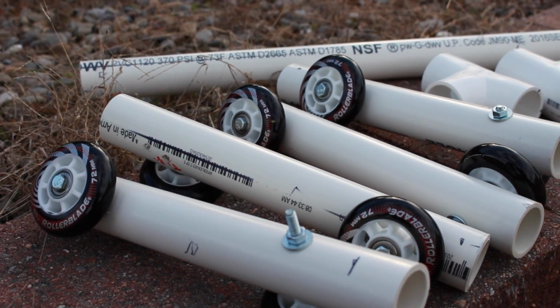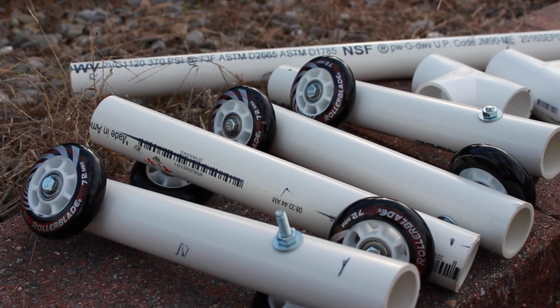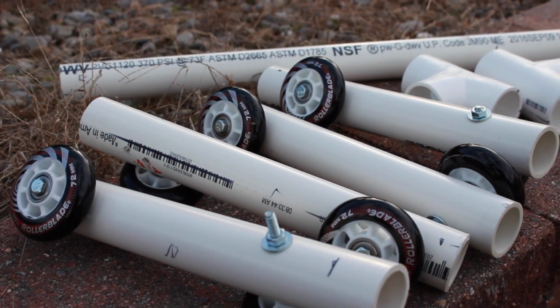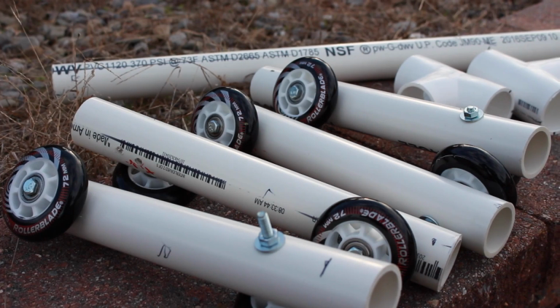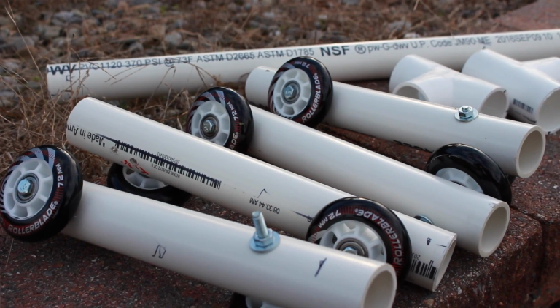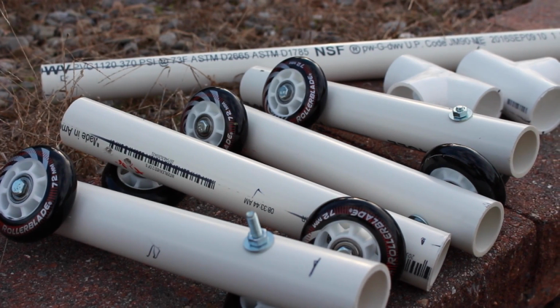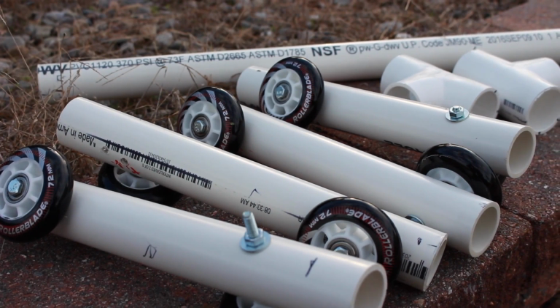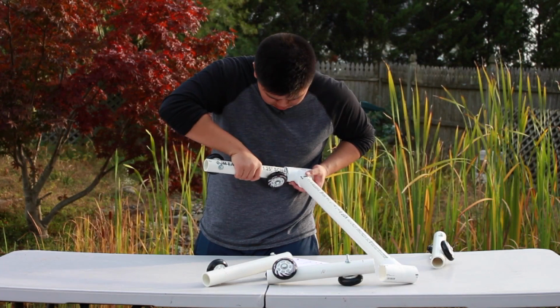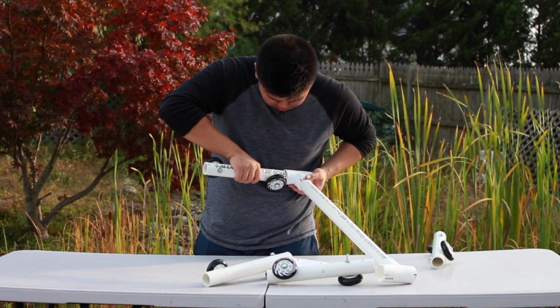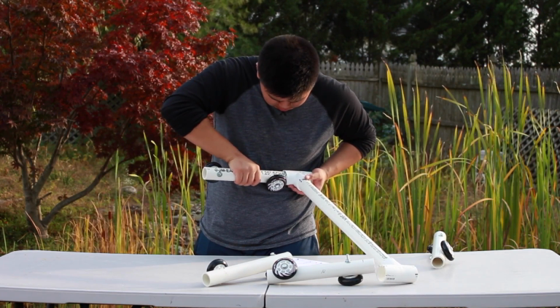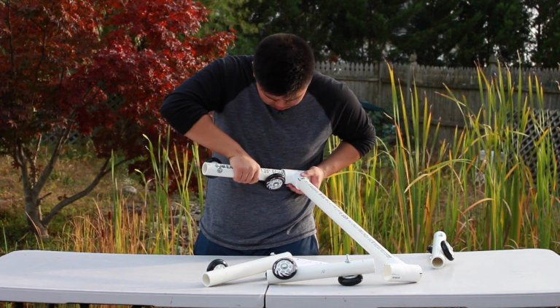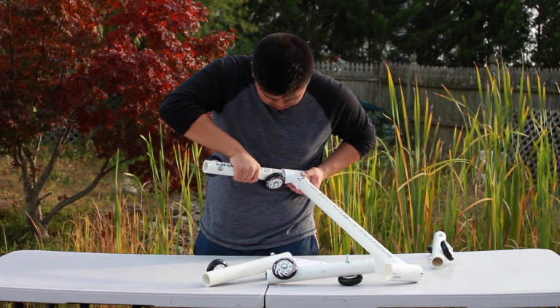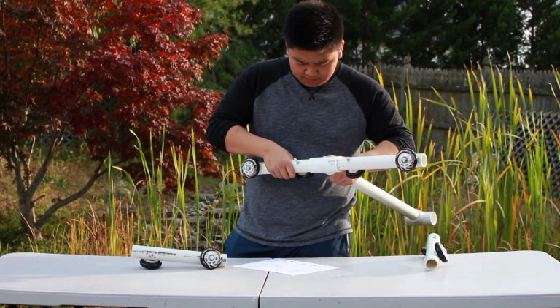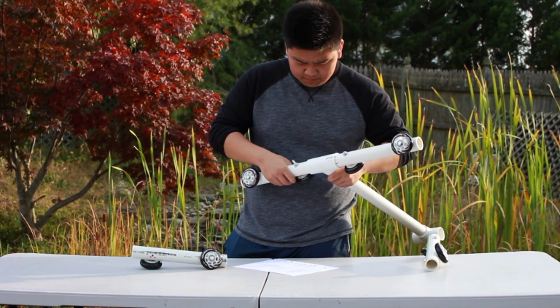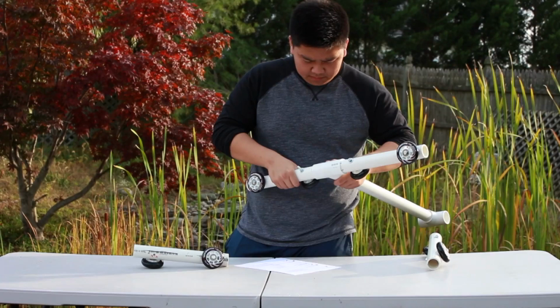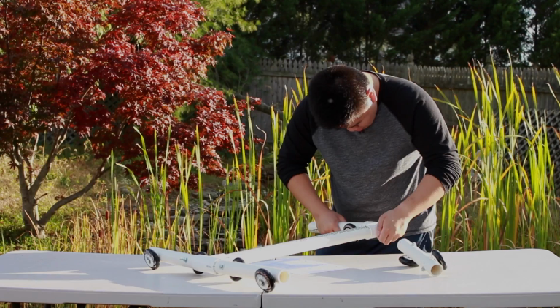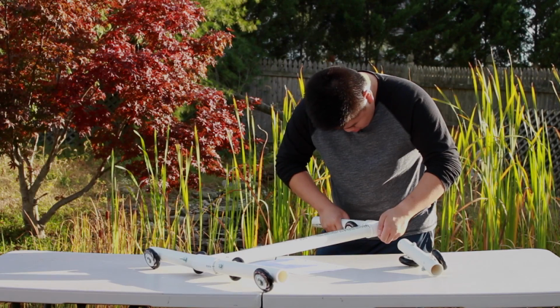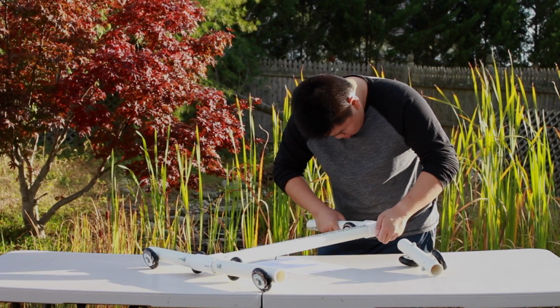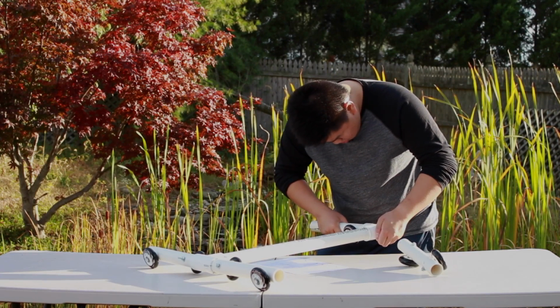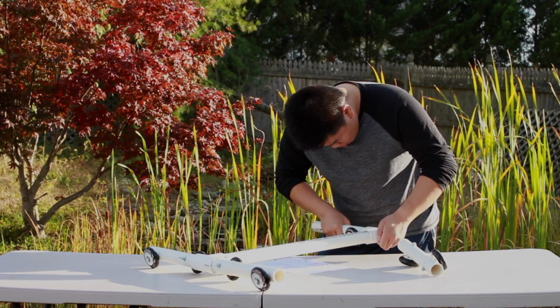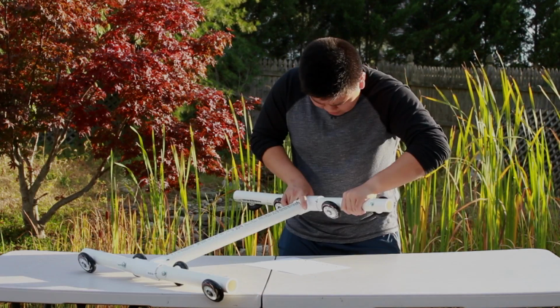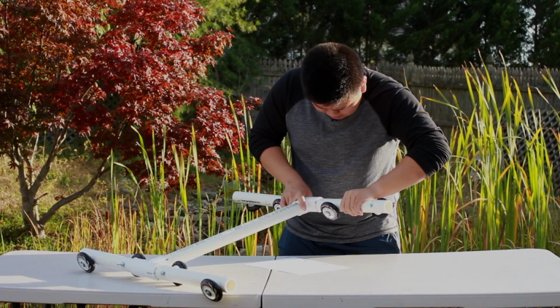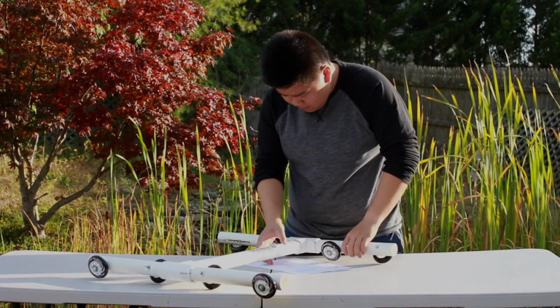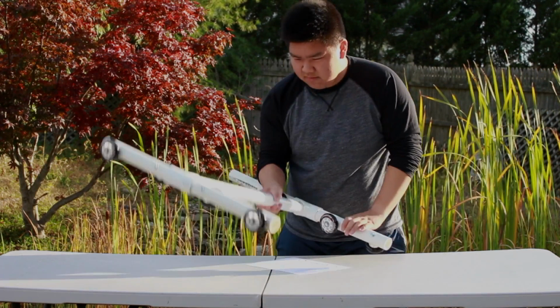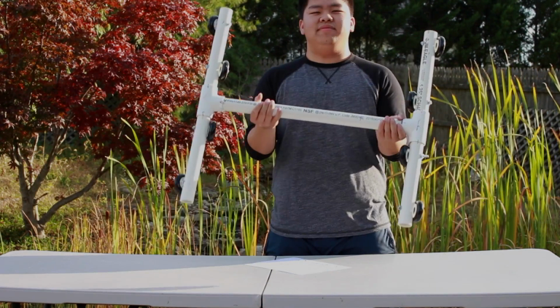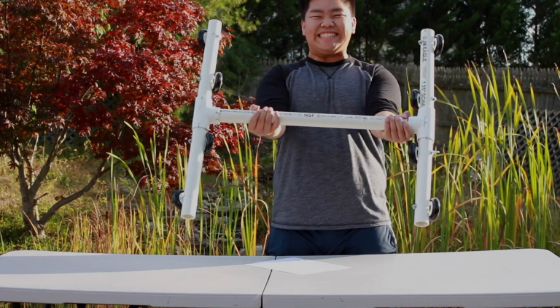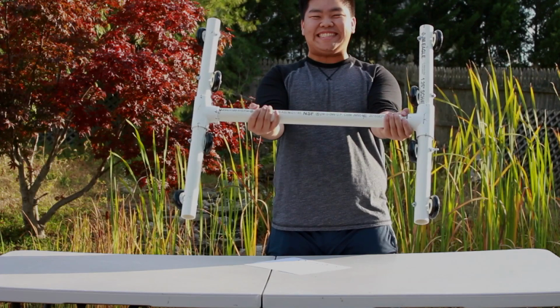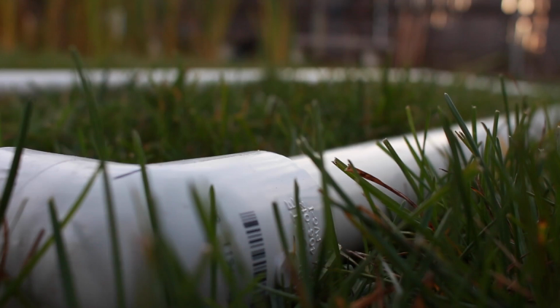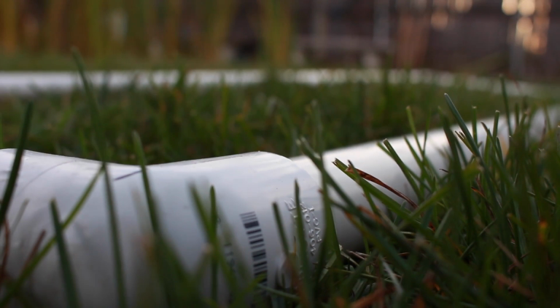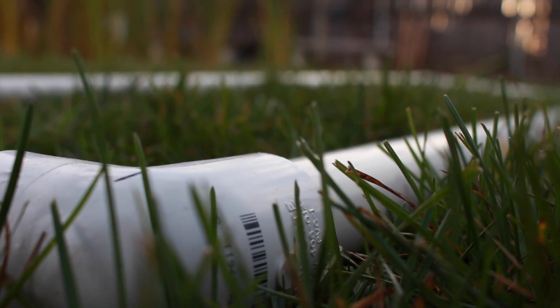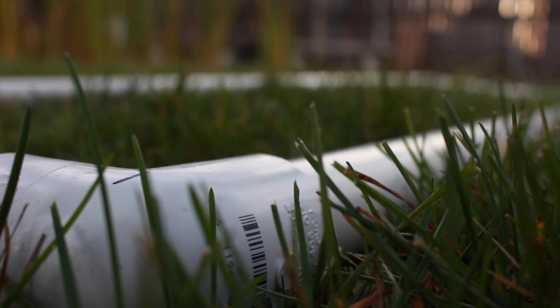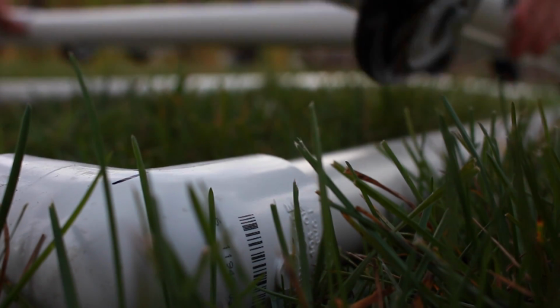Repeat this for all the wheels that you have. Then take your T-connectors and attach each one-foot PVC pipe into the T, with the extra two-foot pipe in the middle, so that you form the dolly. Now place the dolly onto the track.